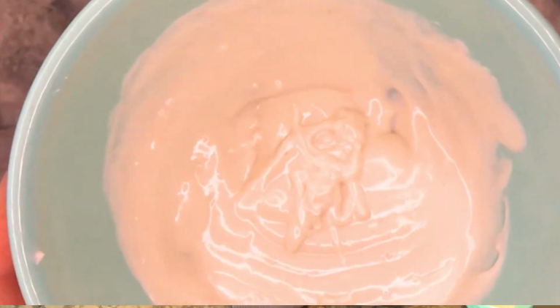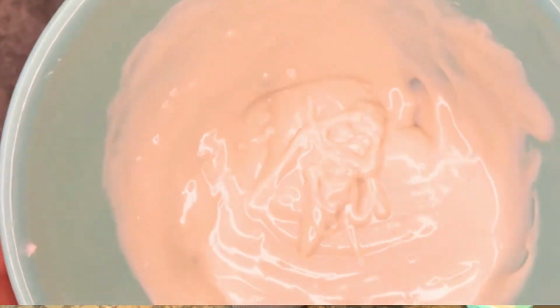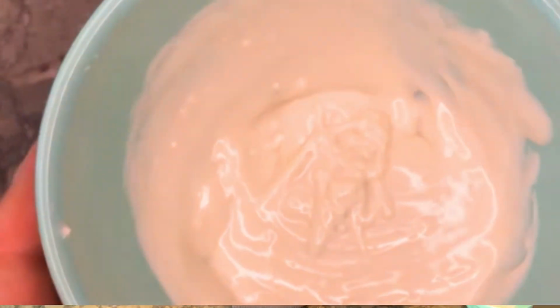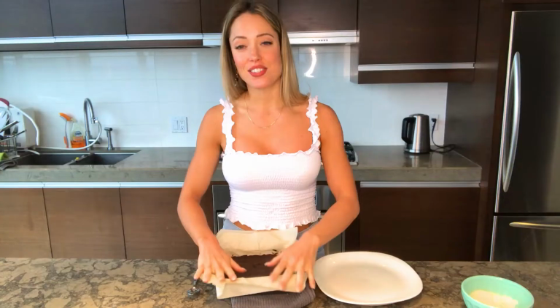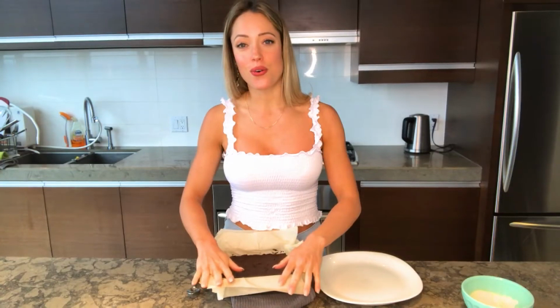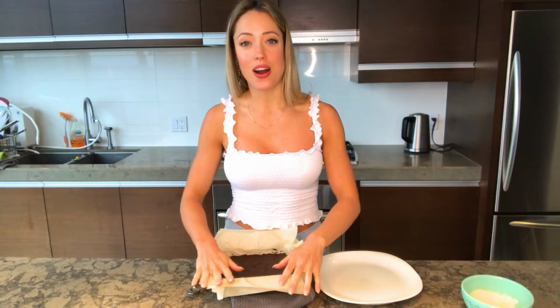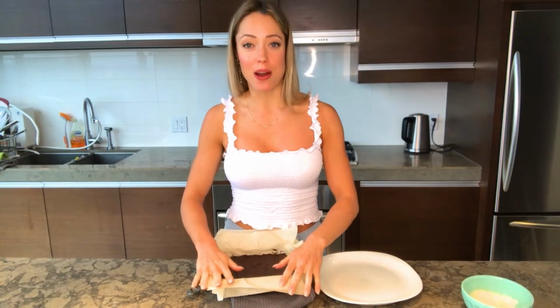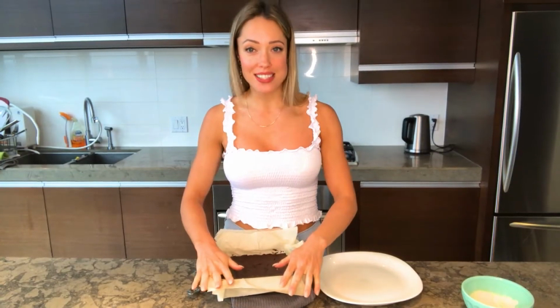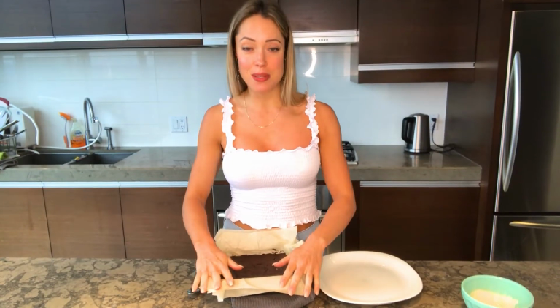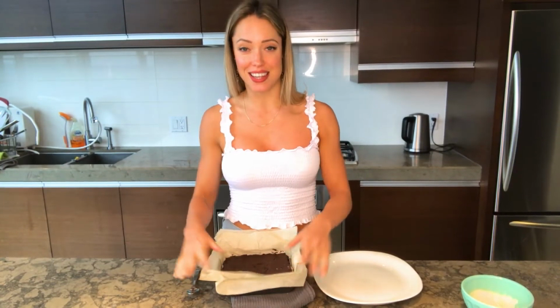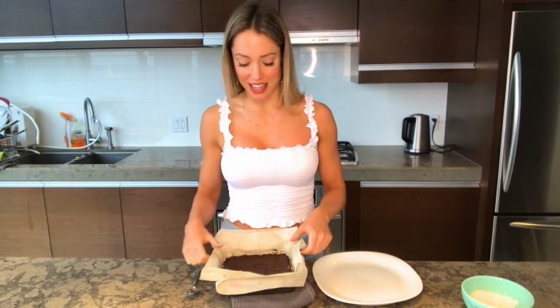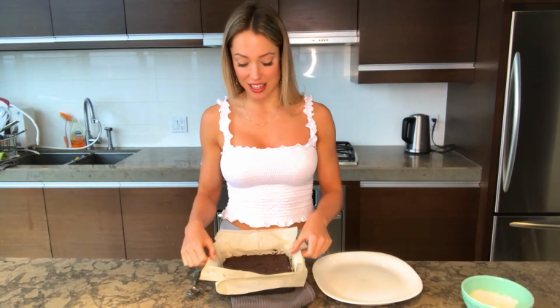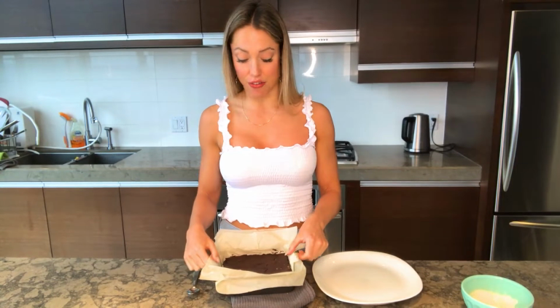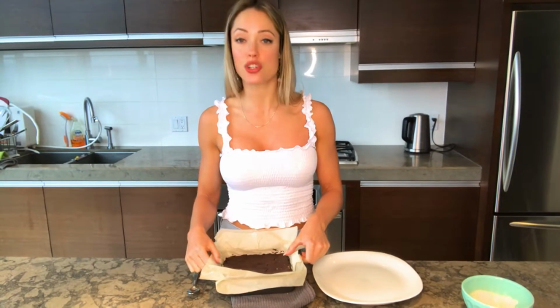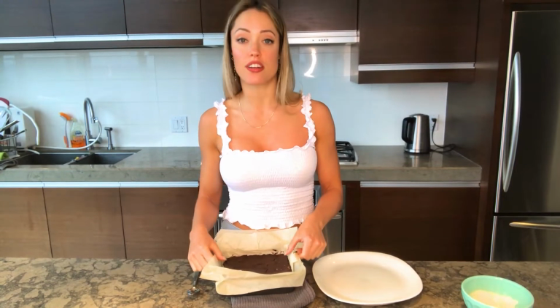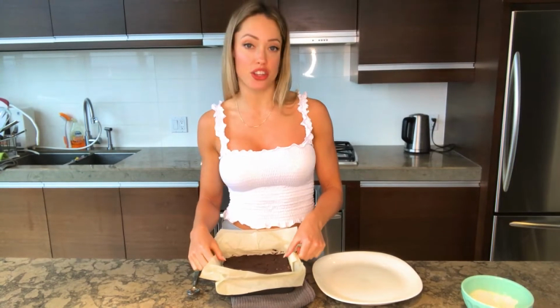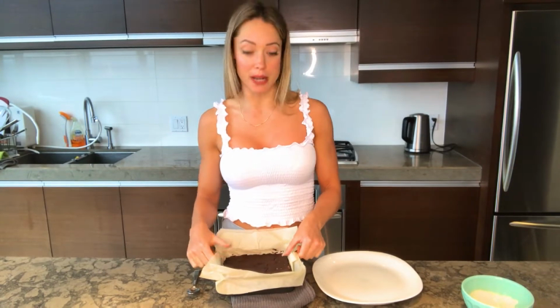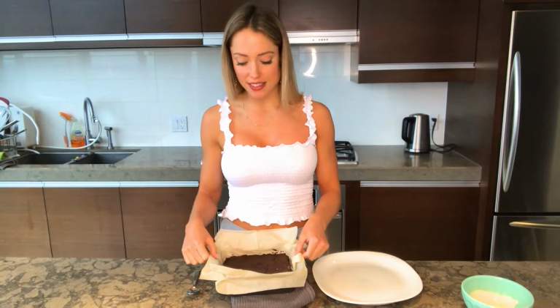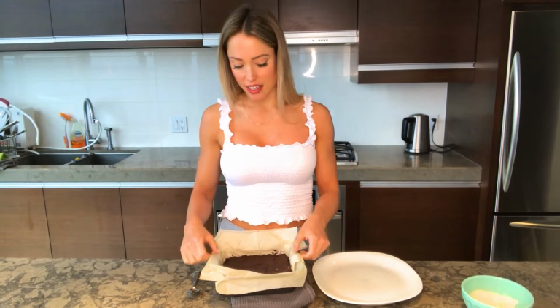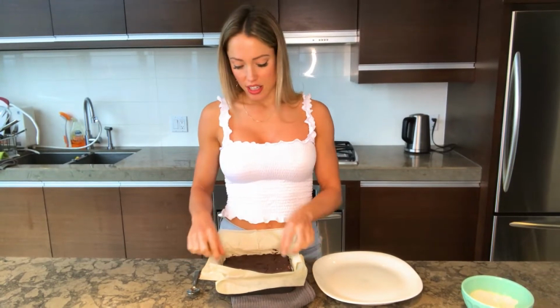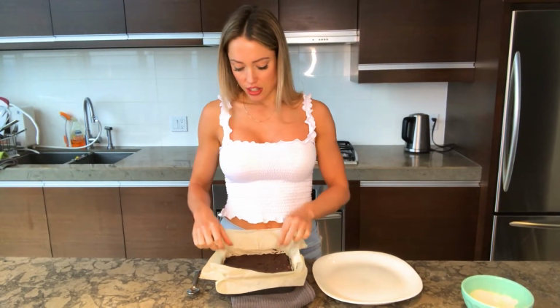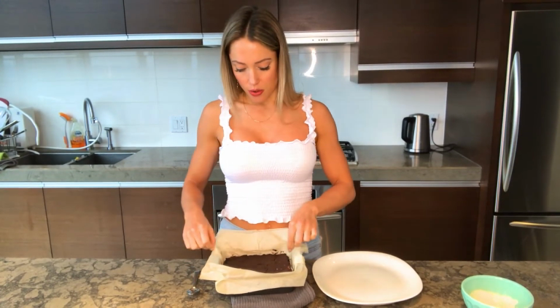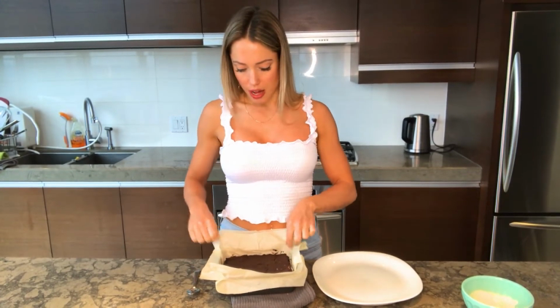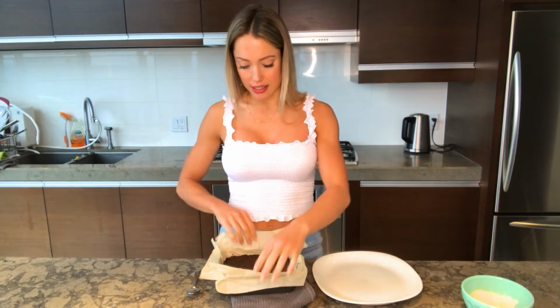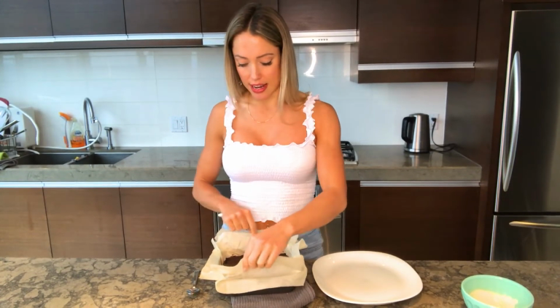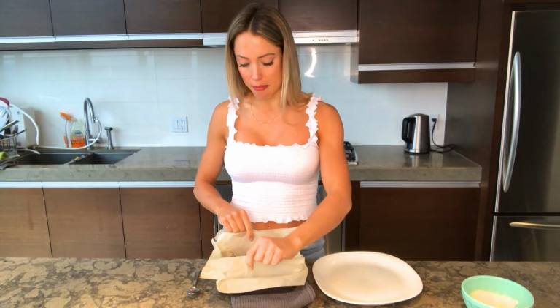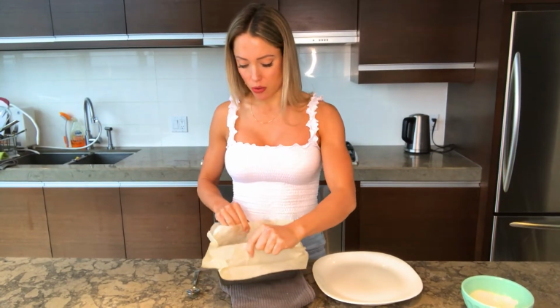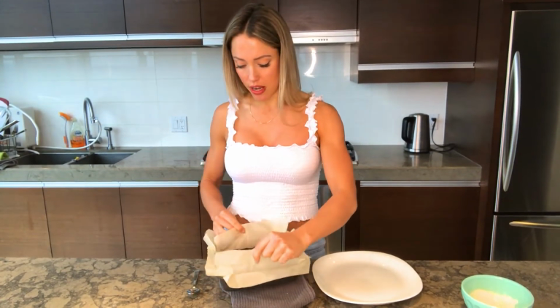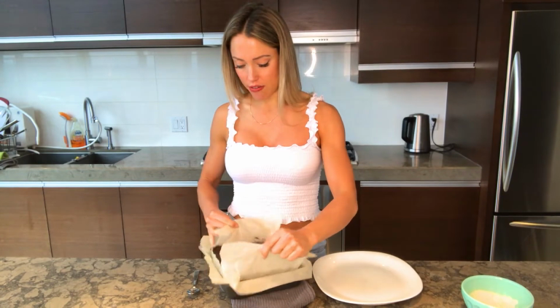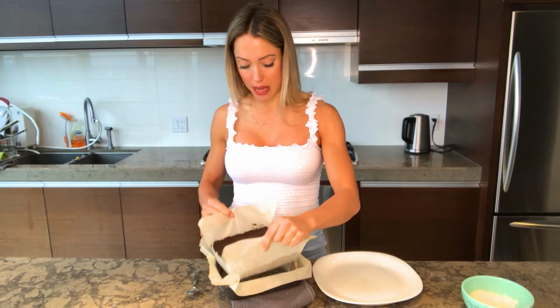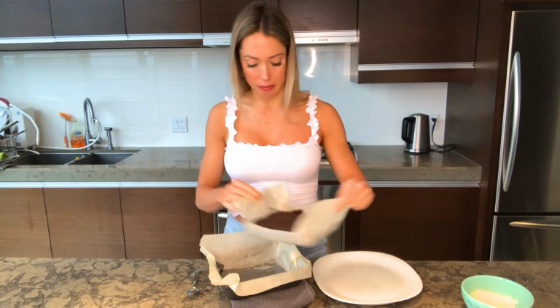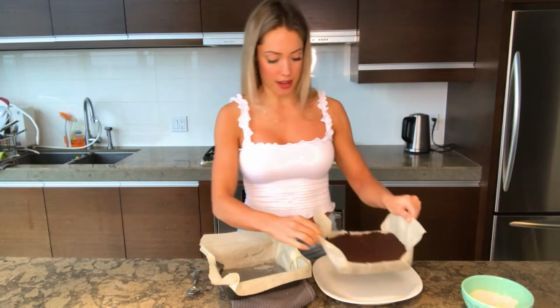Our brownies have been sitting in the fridge cooling for 30 minutes. Now let's take them out of the baking pan.